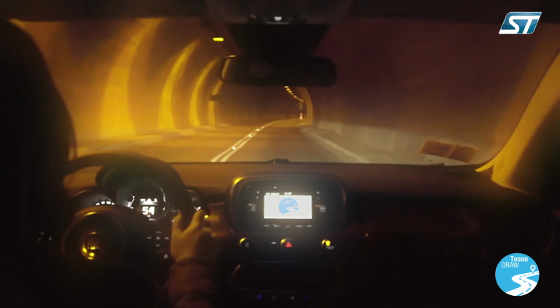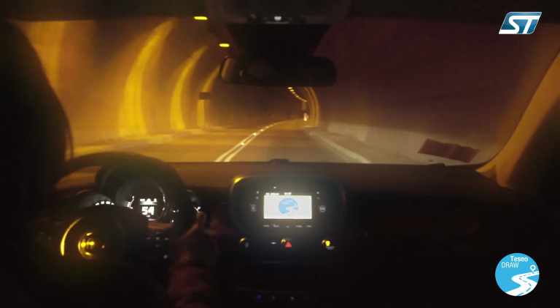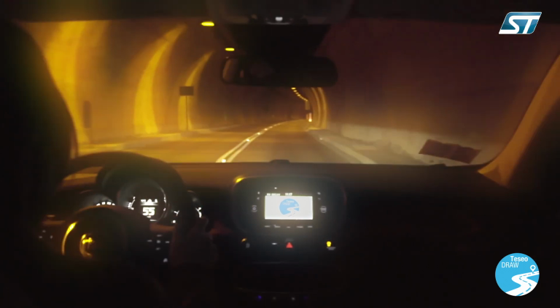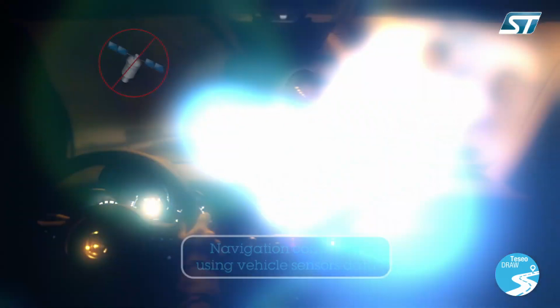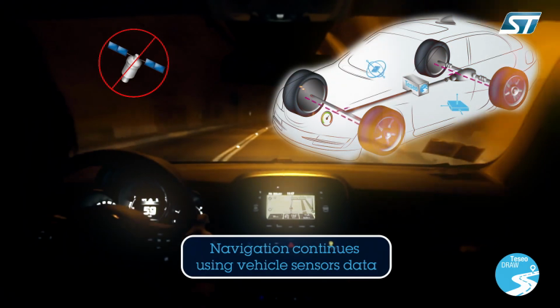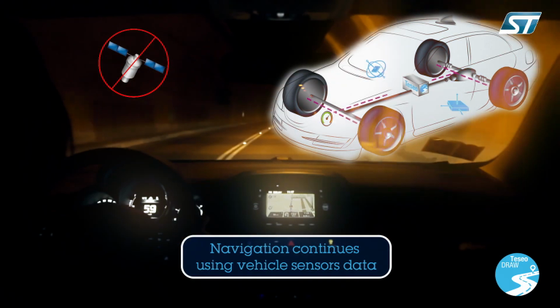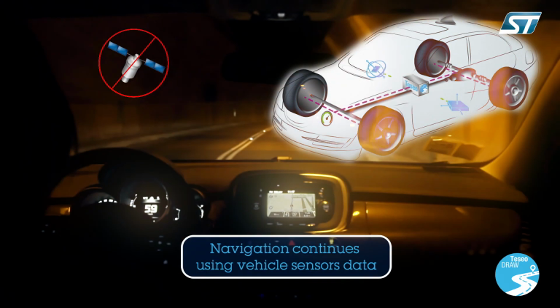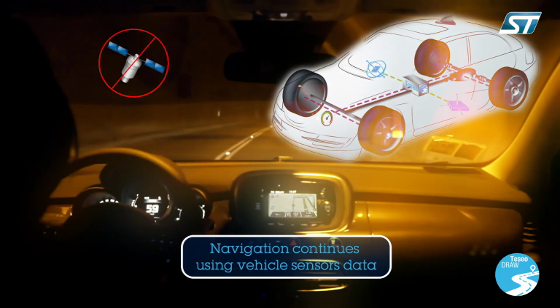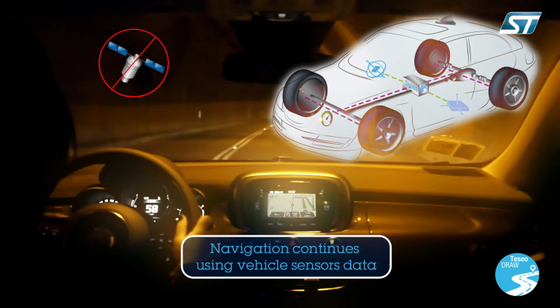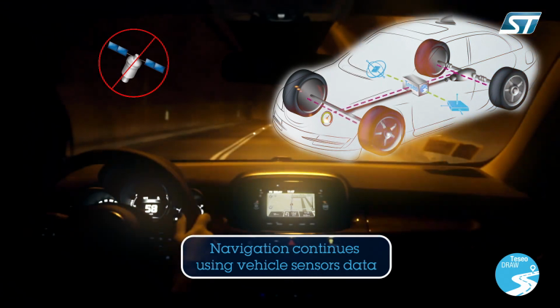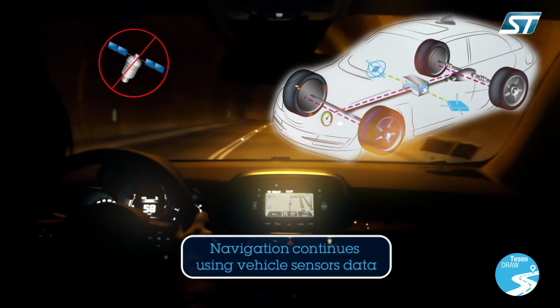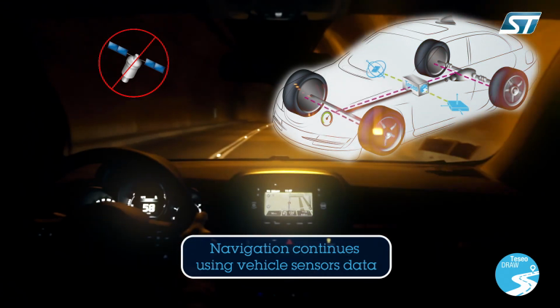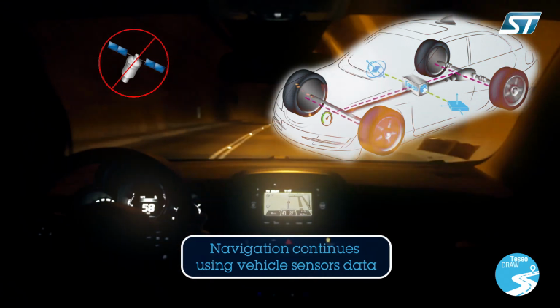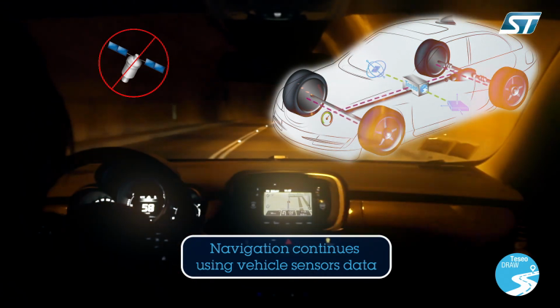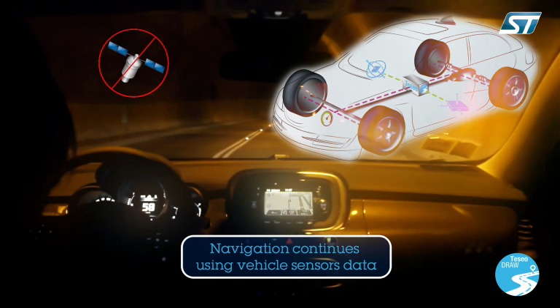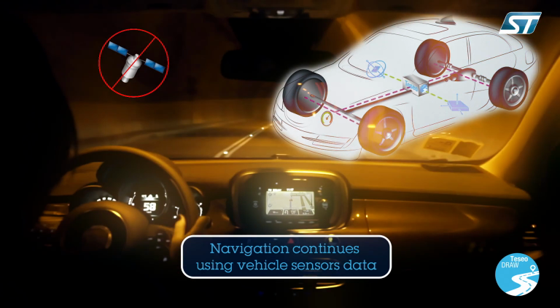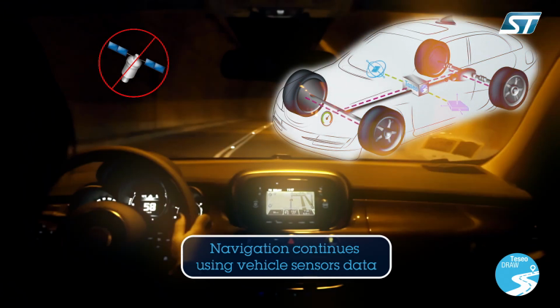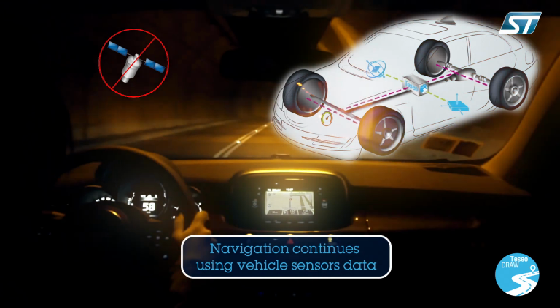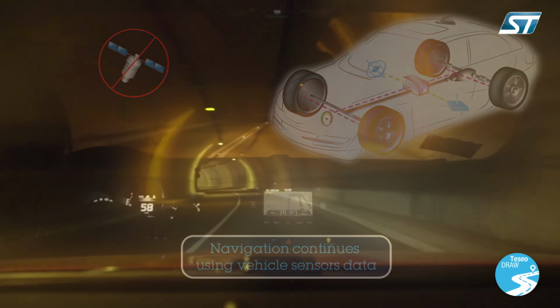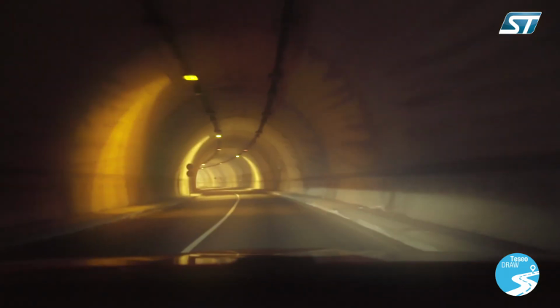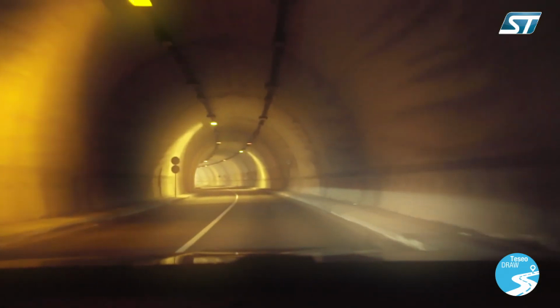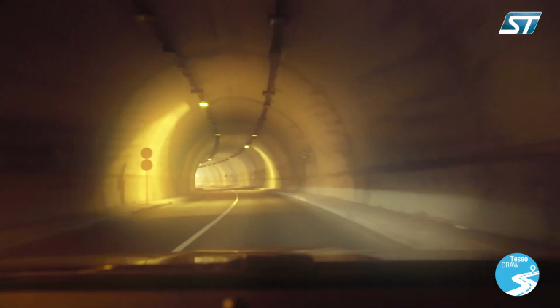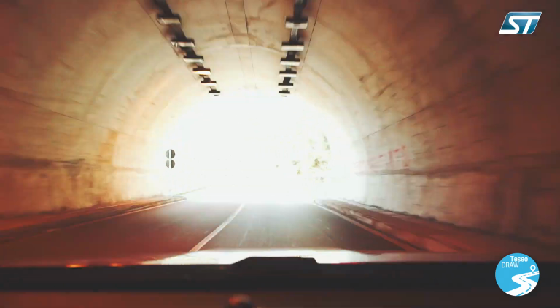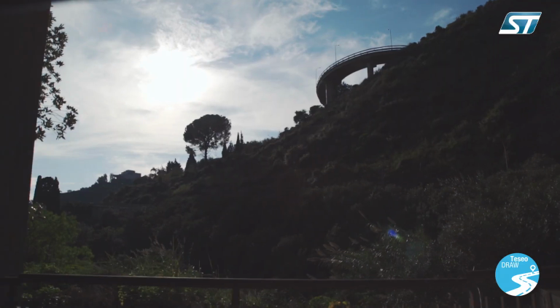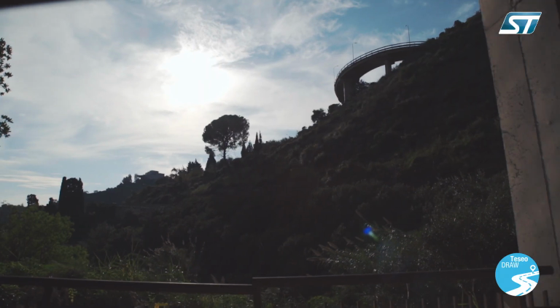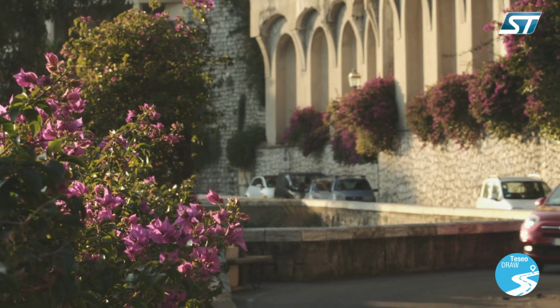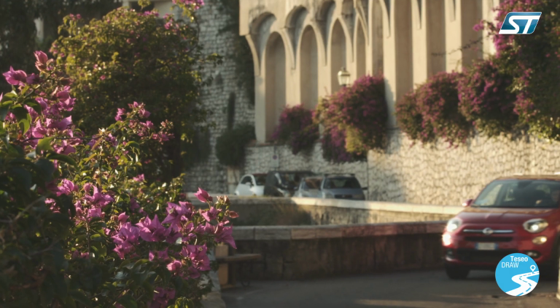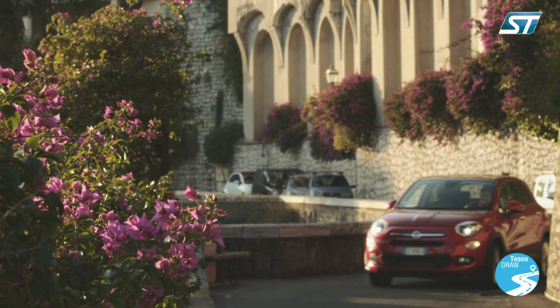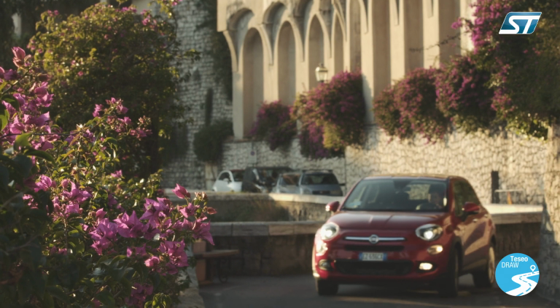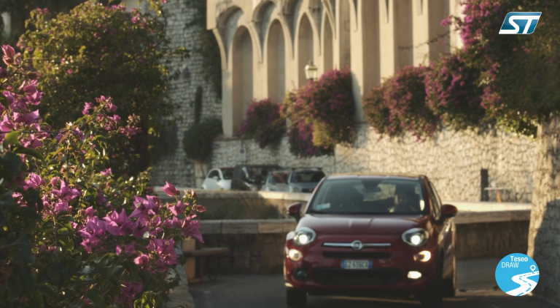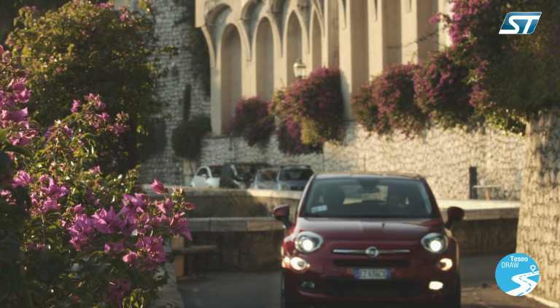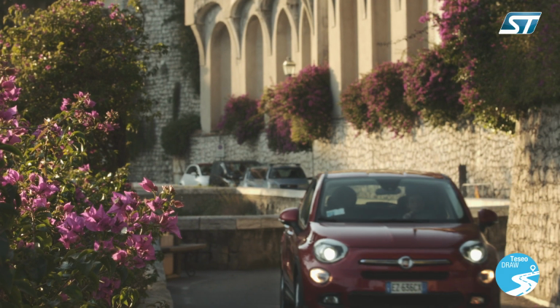If the satellite signal is poor, TESIO Draw compensates for the loss of accuracy, and if the signal becomes unavailable, navigation continues uninterrupted based on the location calculated using the vehicle's sensor data.